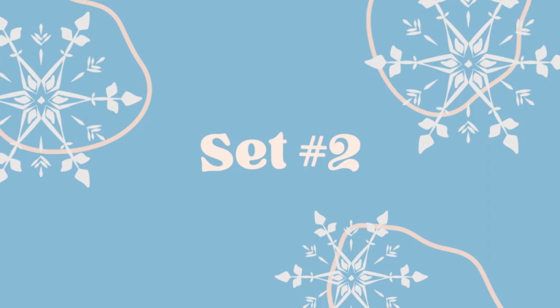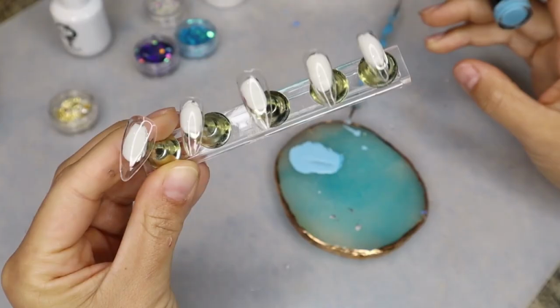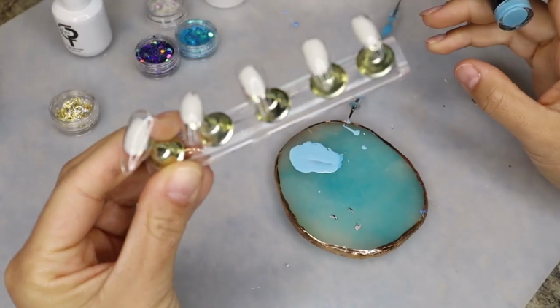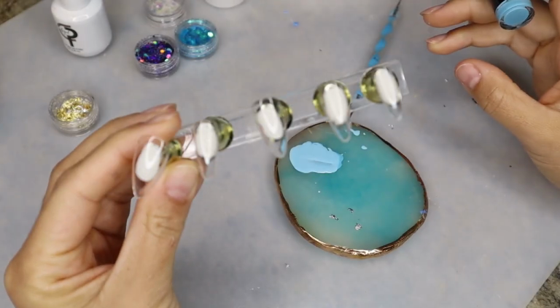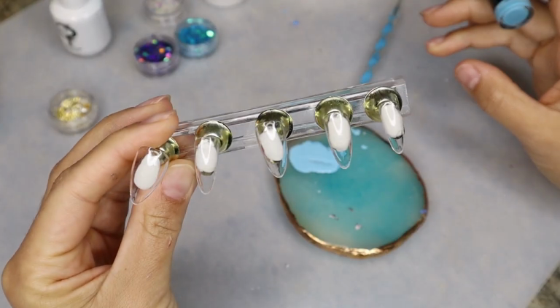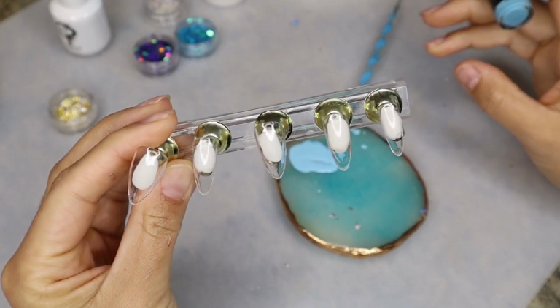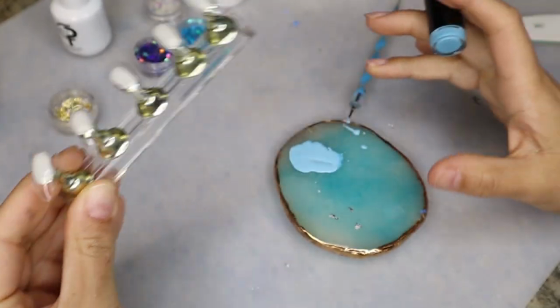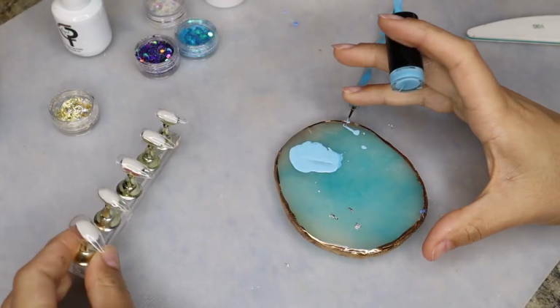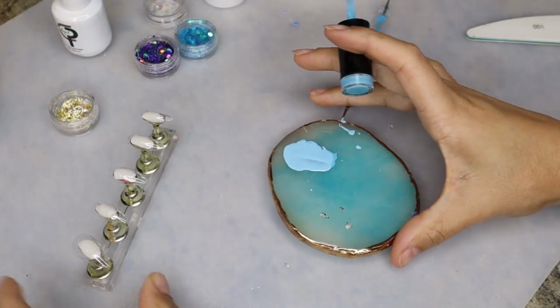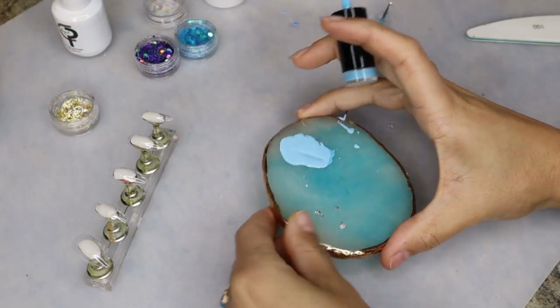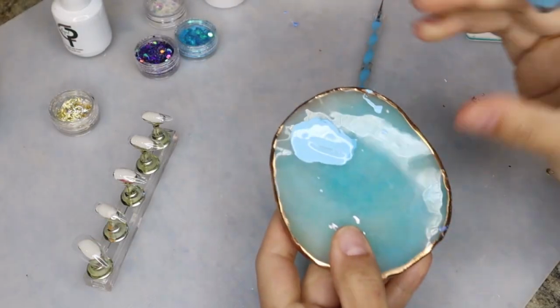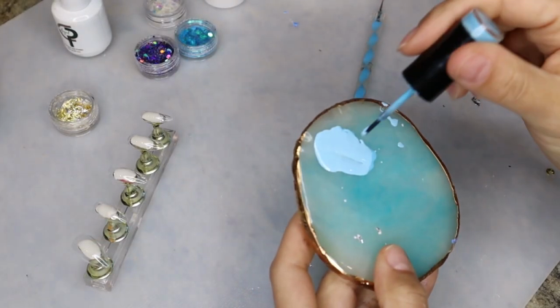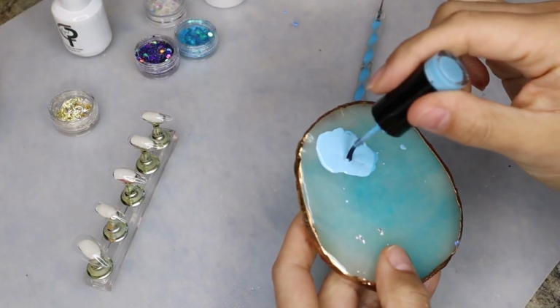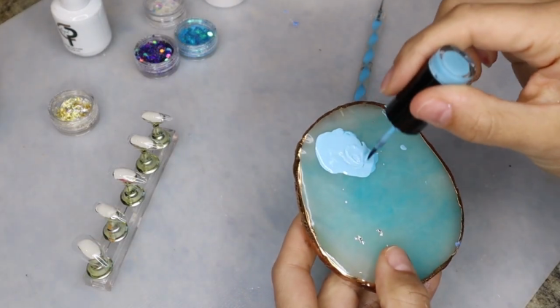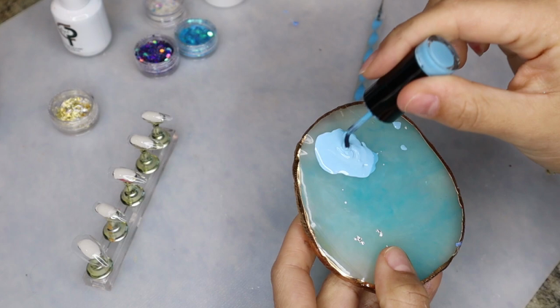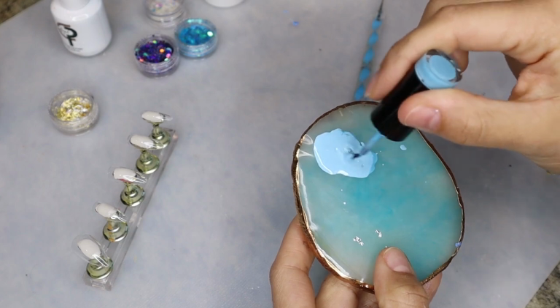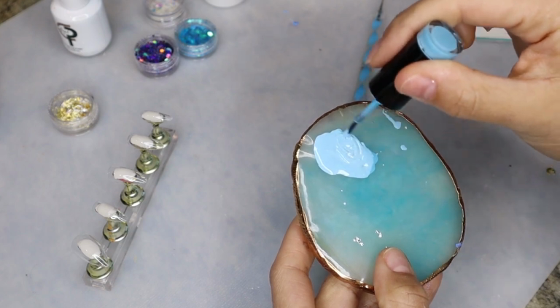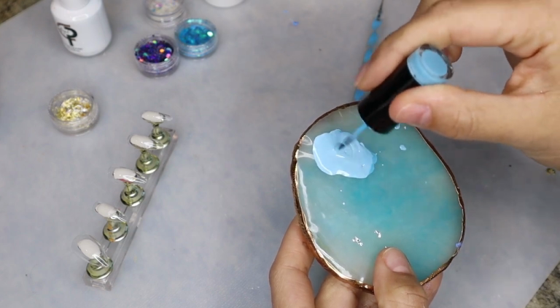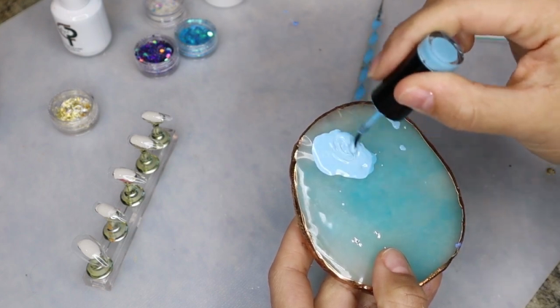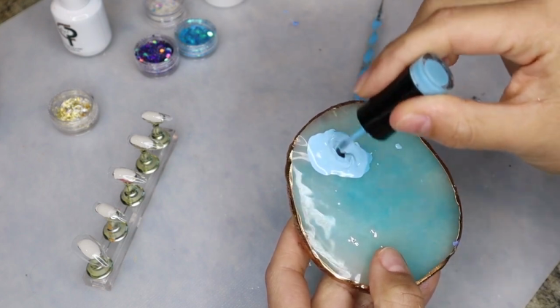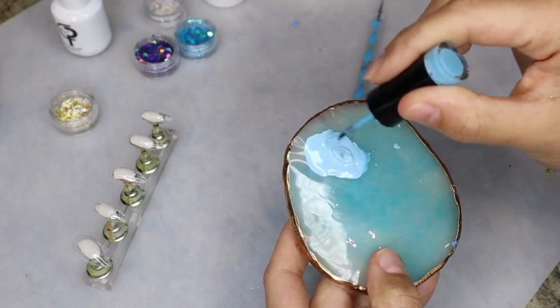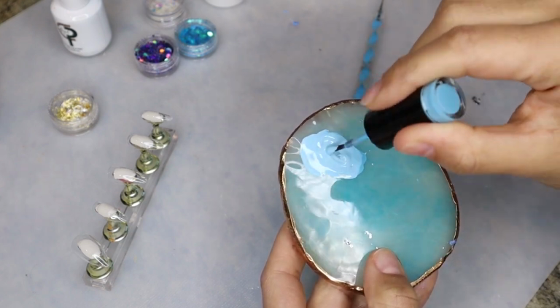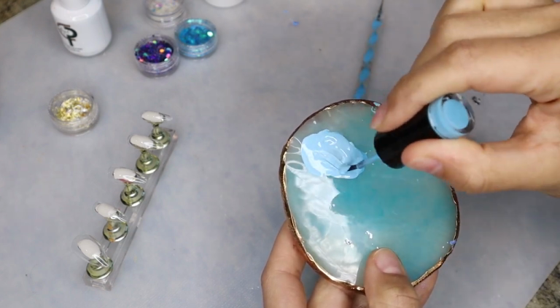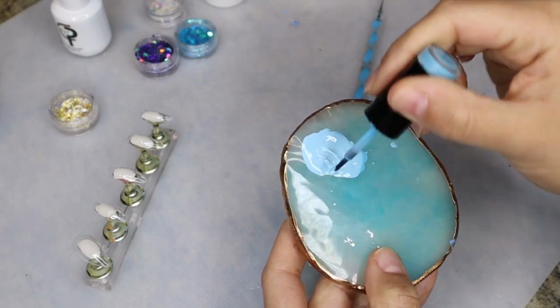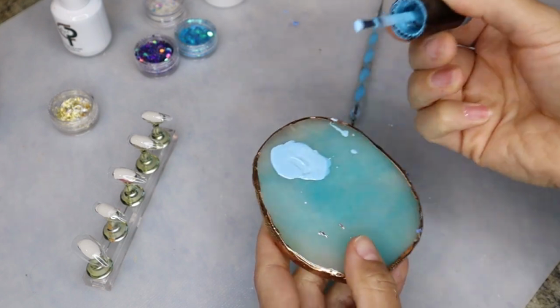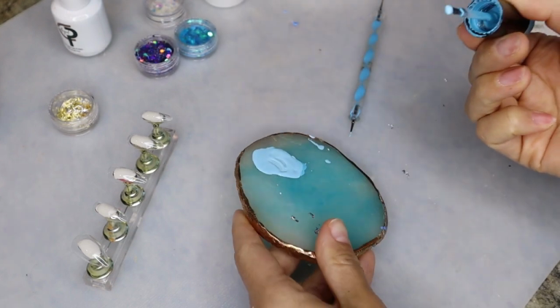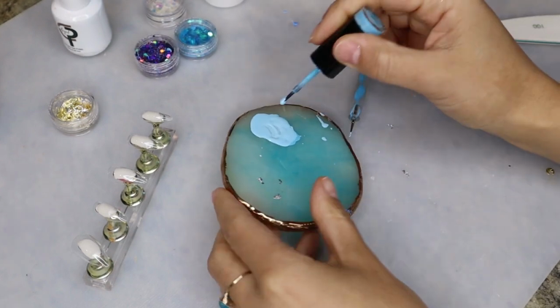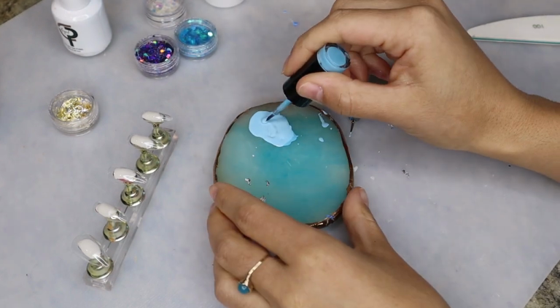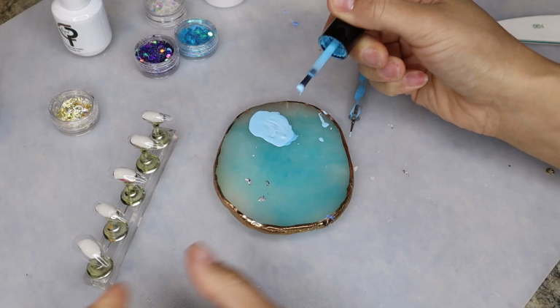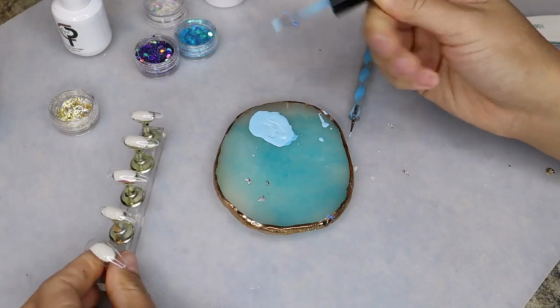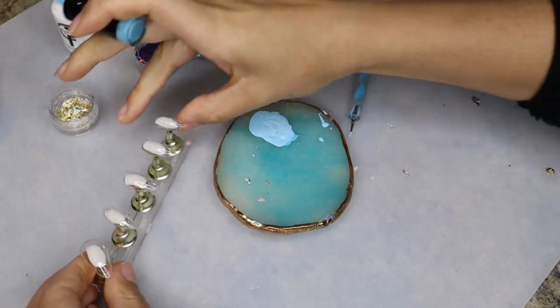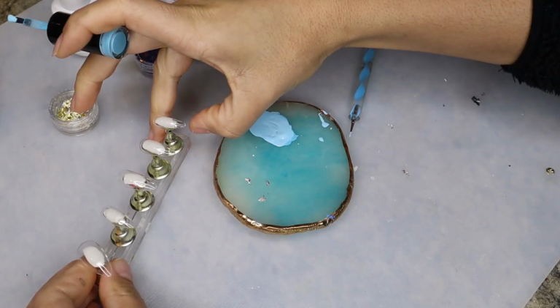This next set is going to be really simple. I ended up mixing the light blue and the white color to come up with this really pretty baby blue color, and that is going to be the base for all of the nails.